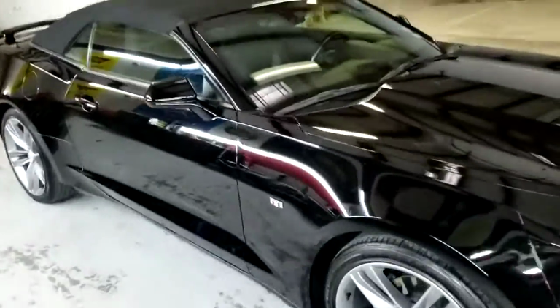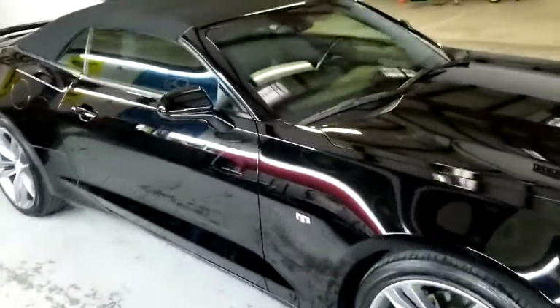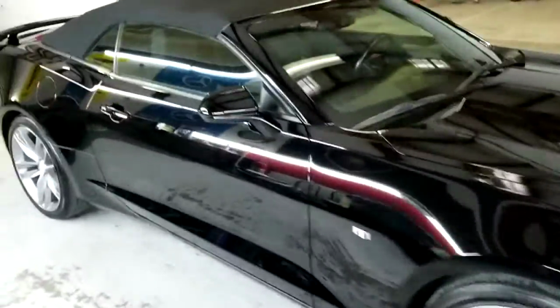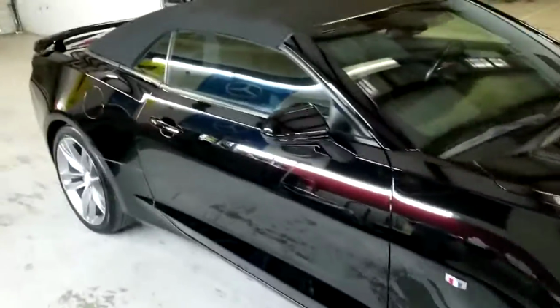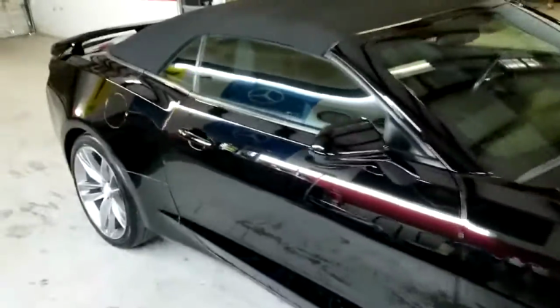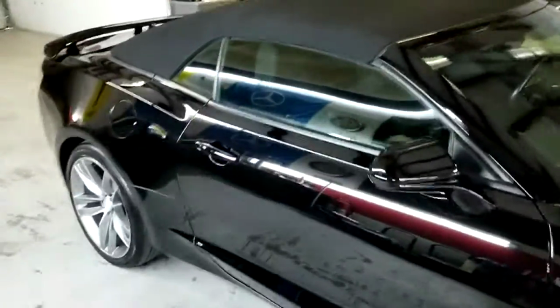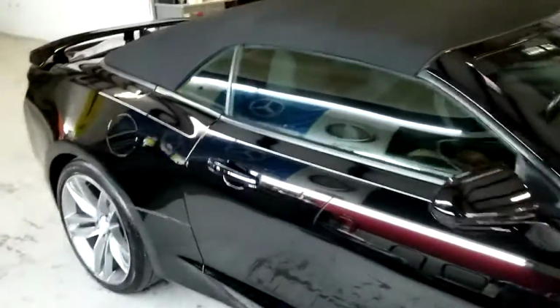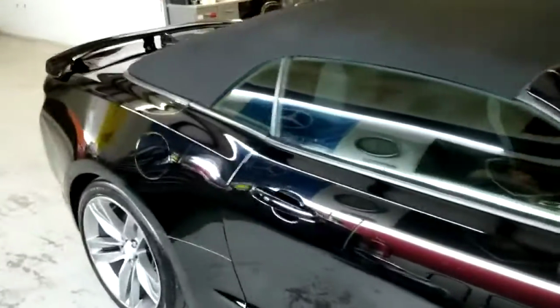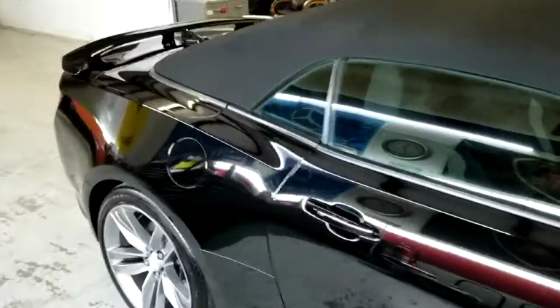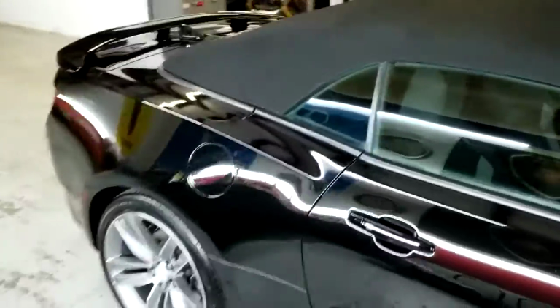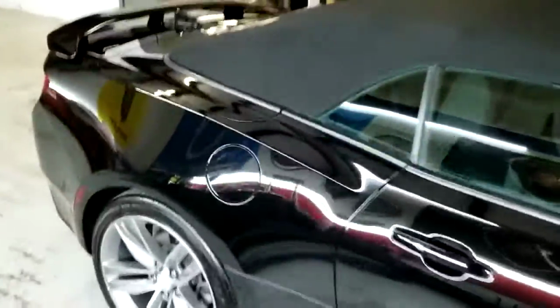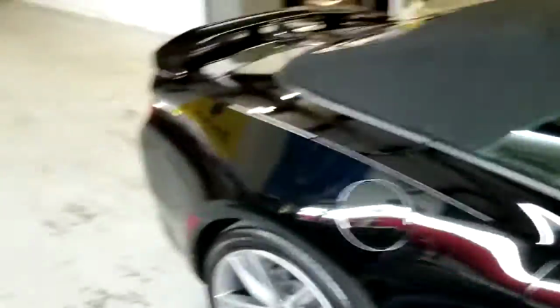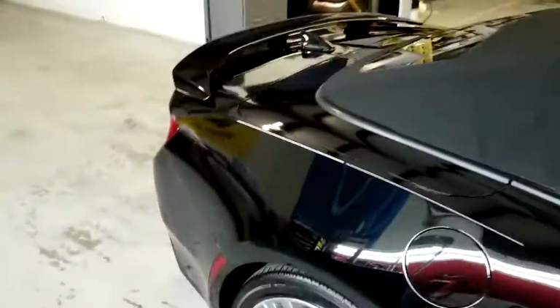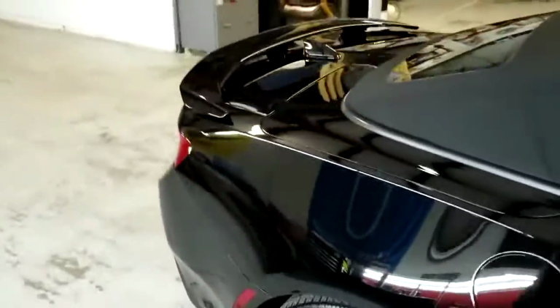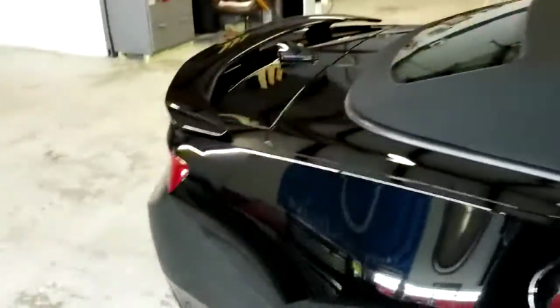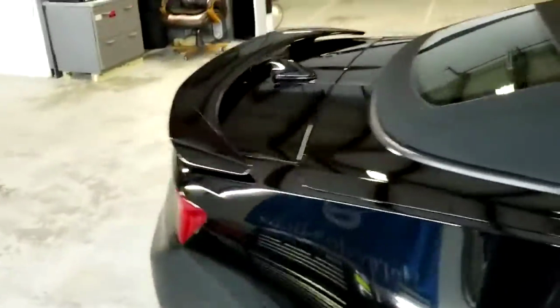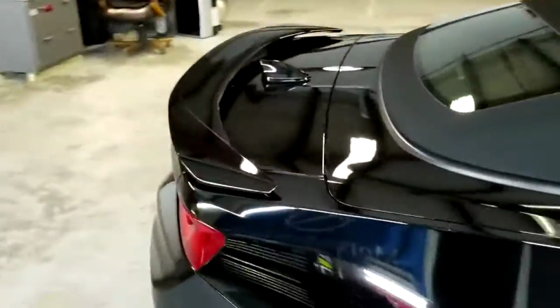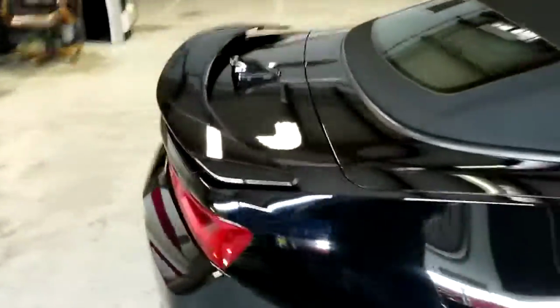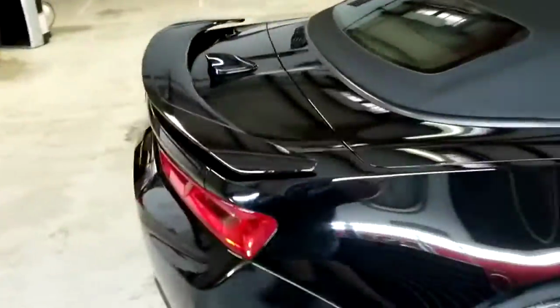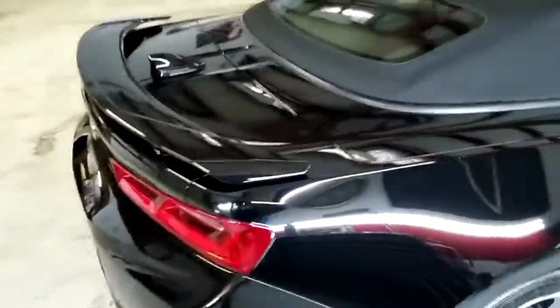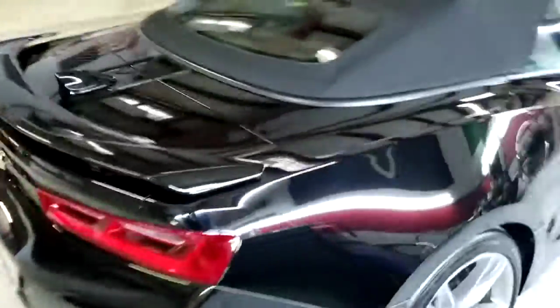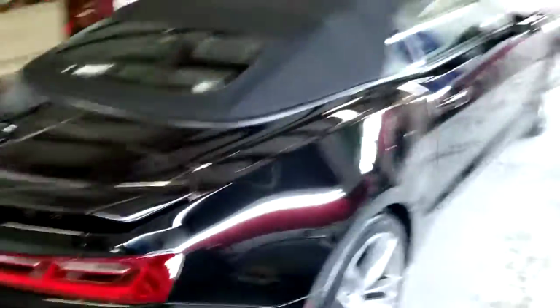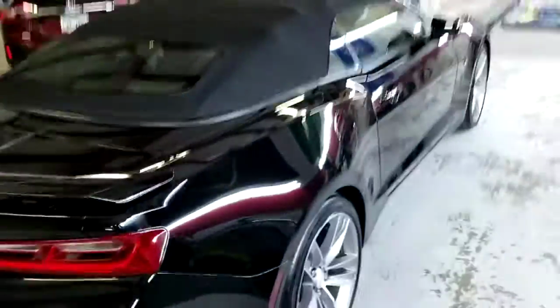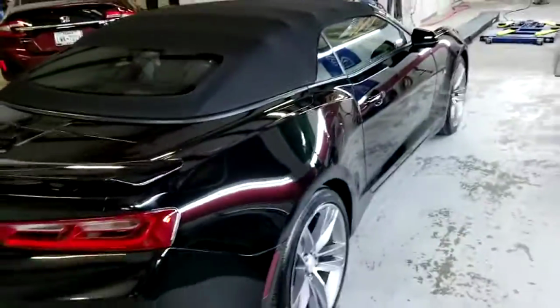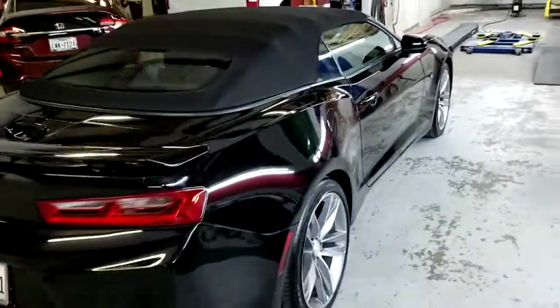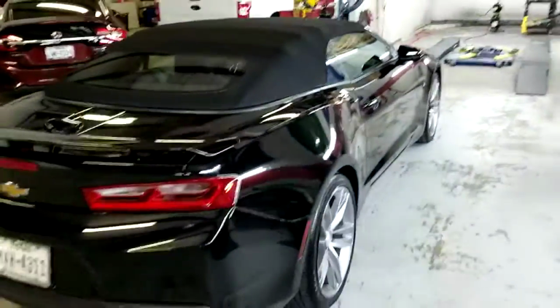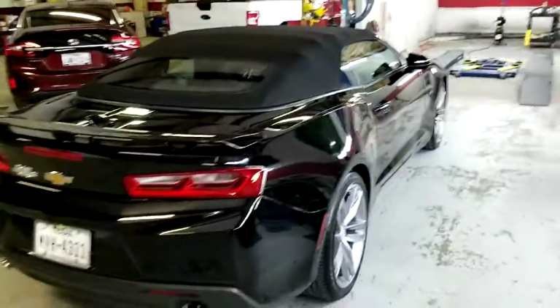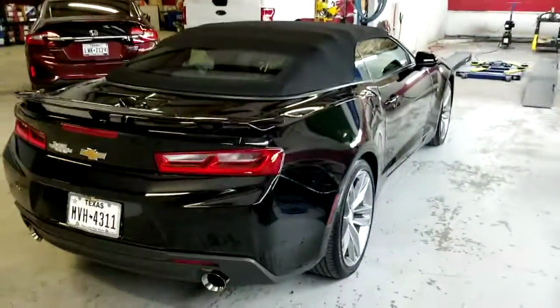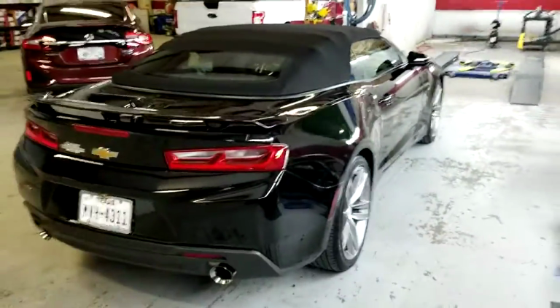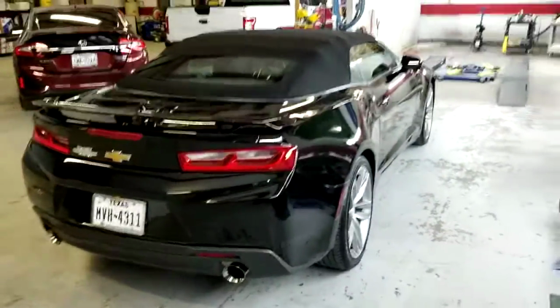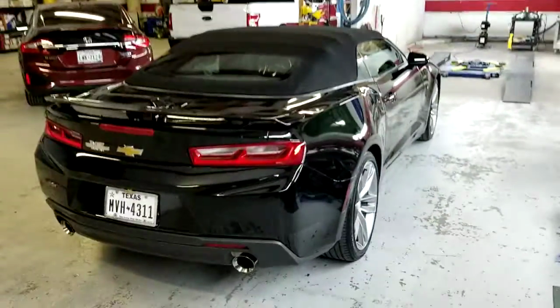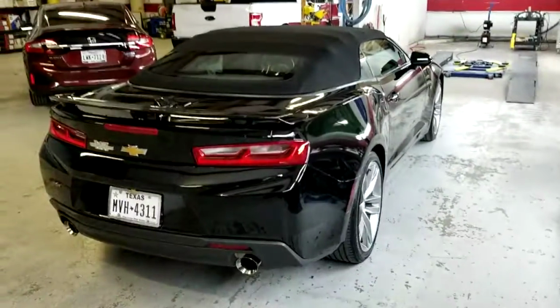If you'd like to know more about my finishes and see more of my cars, please go to FirstTexan.com, contact me by text or phone, I'll be happy to answer any questions you might have. Thanks for coming by.